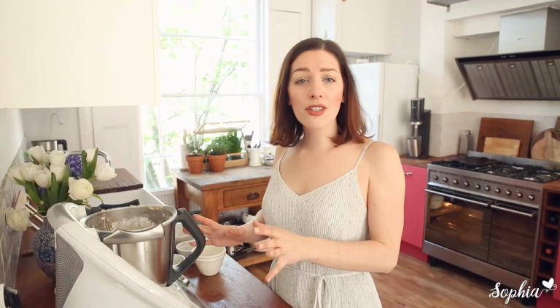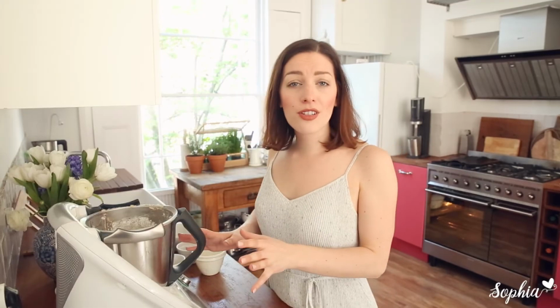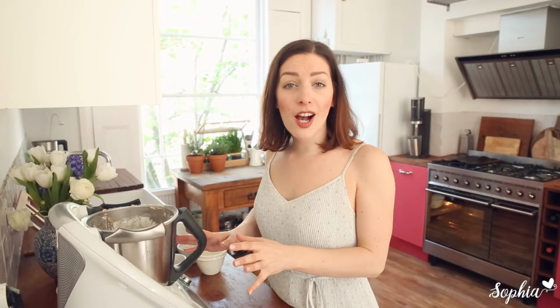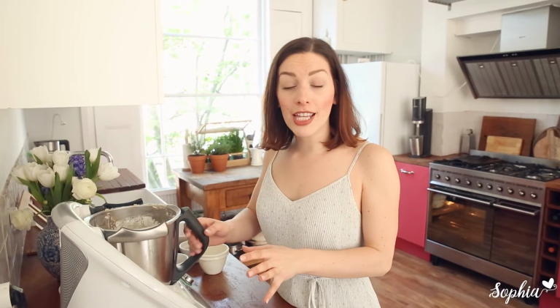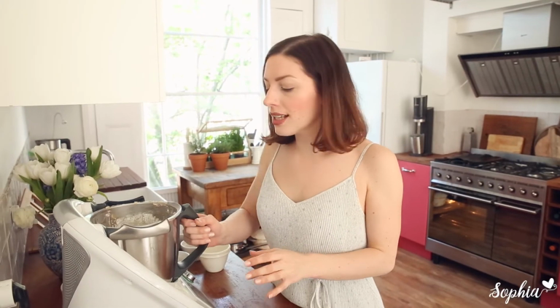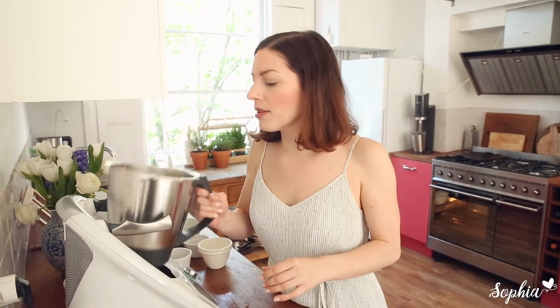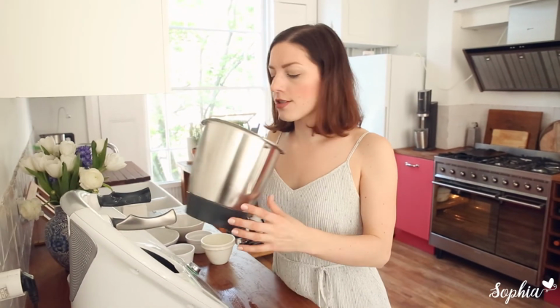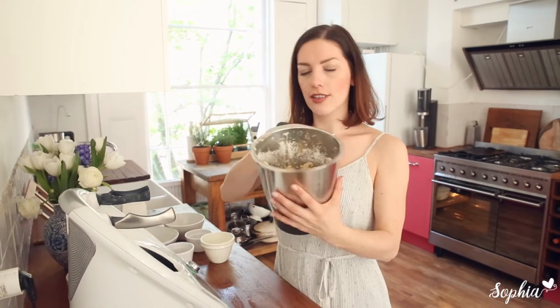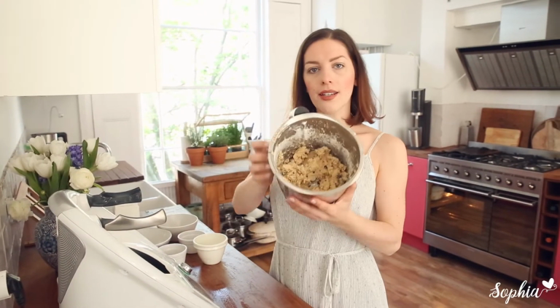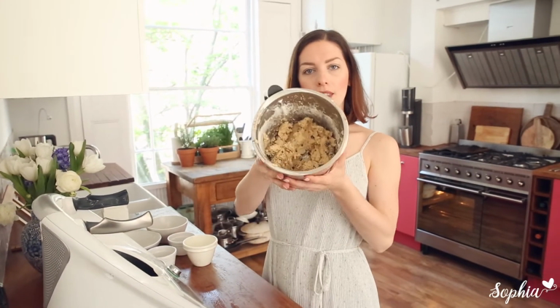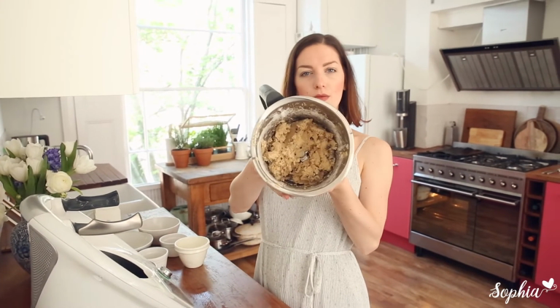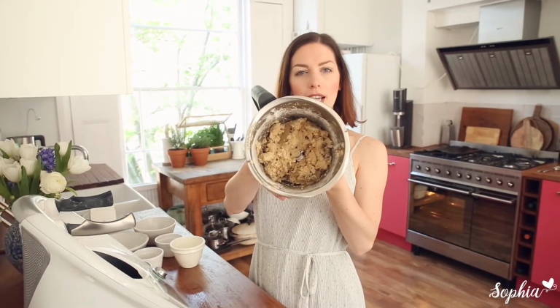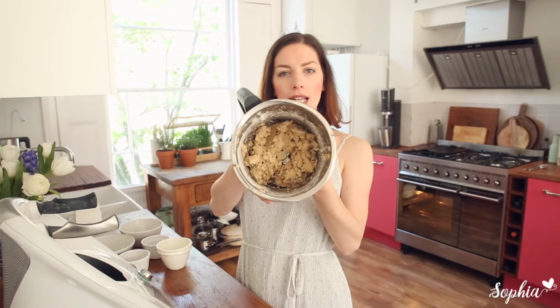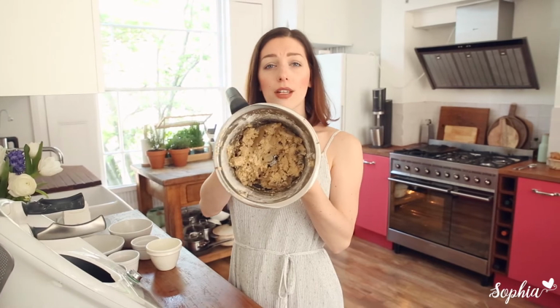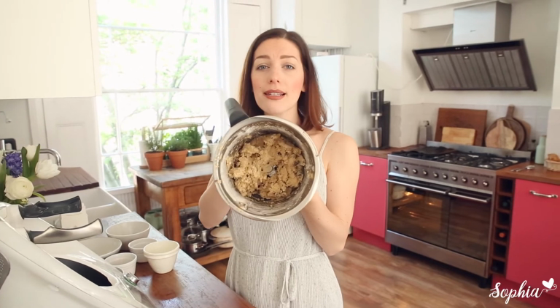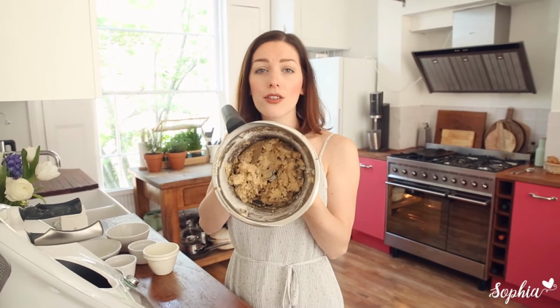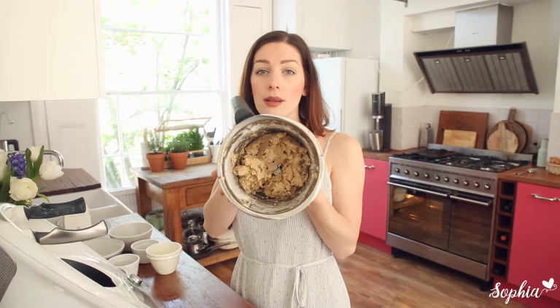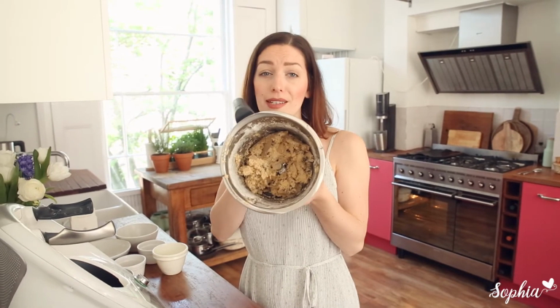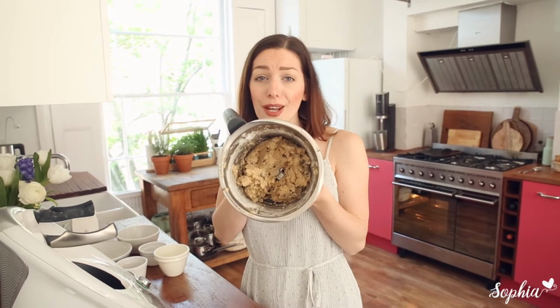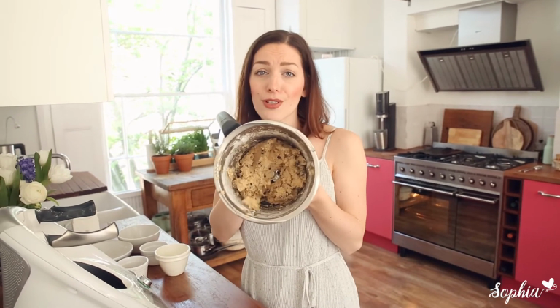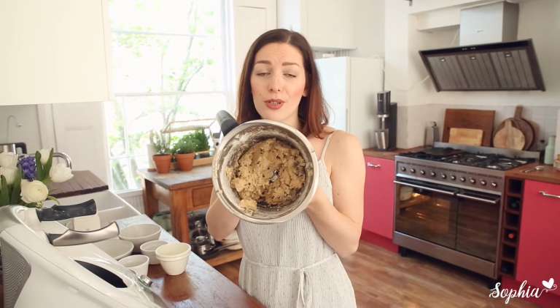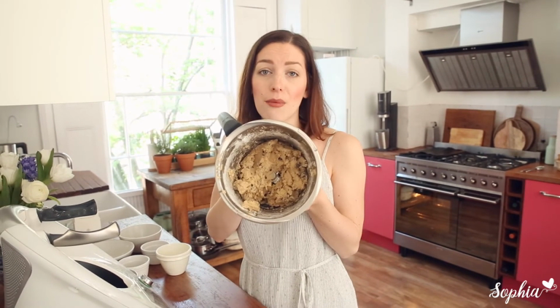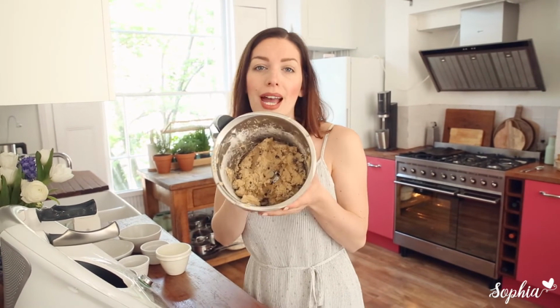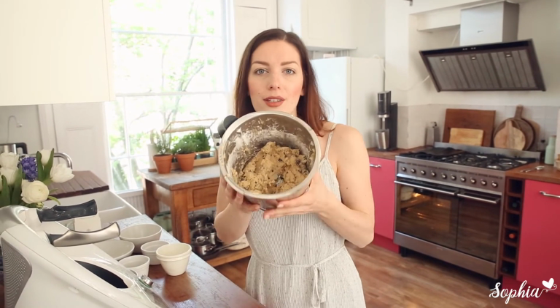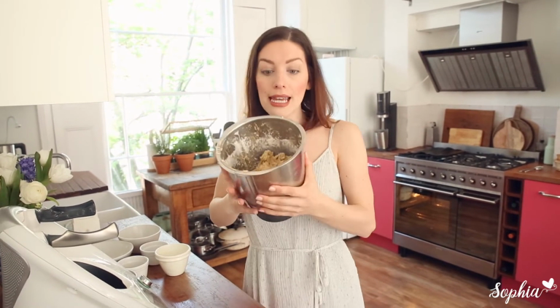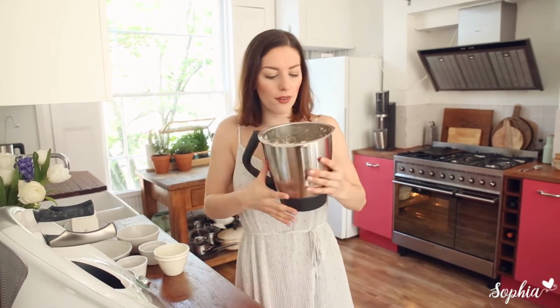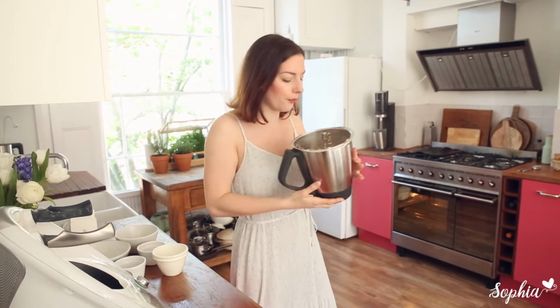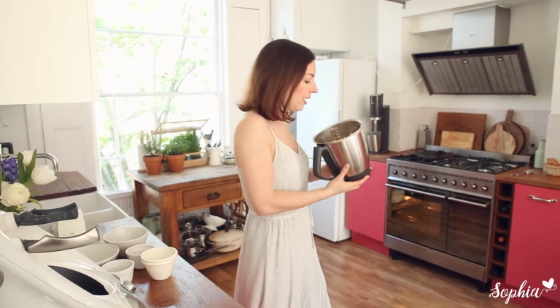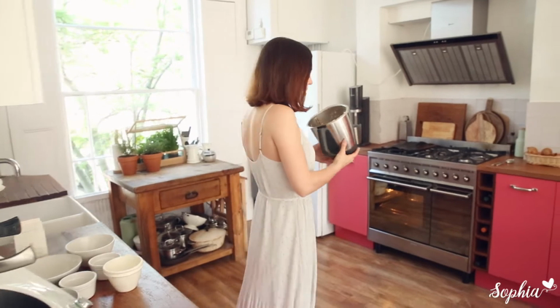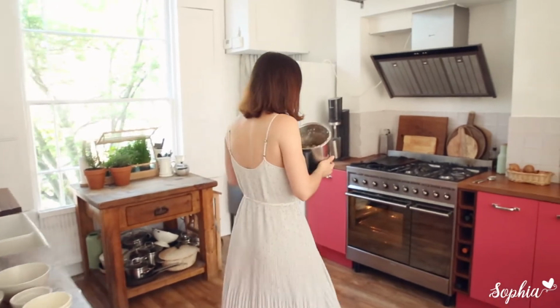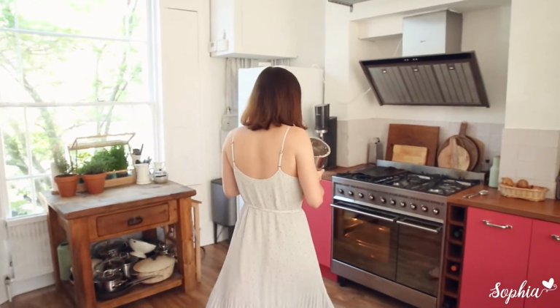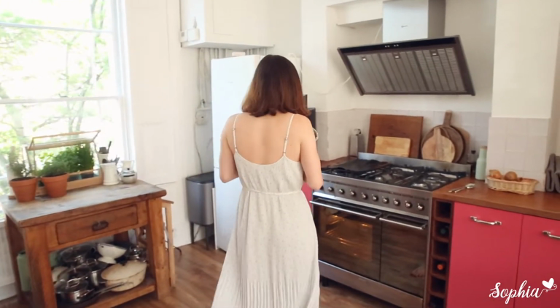The chocolate chips are in. This is what the mixture looks like — it's really nice. You can basically just make some nice chocolate chip cookies now with your hands, so let's take it over here onto our station.